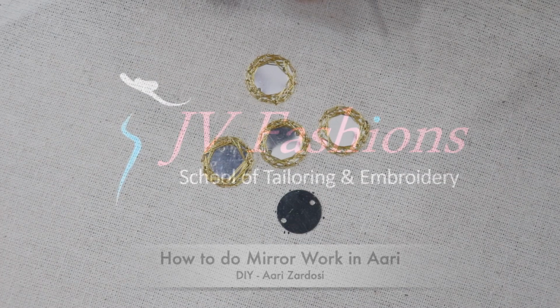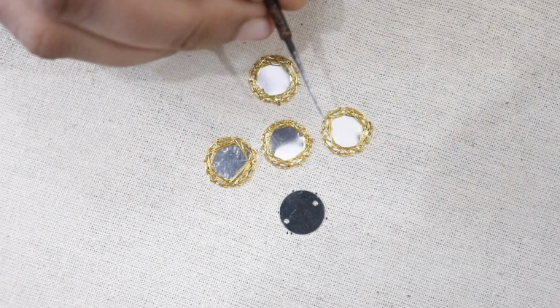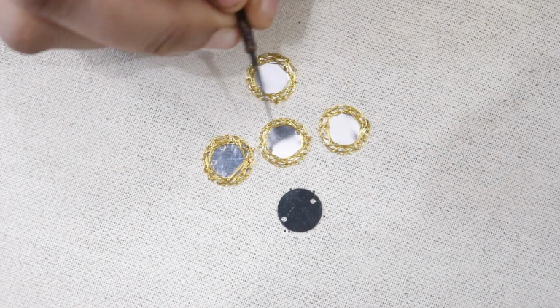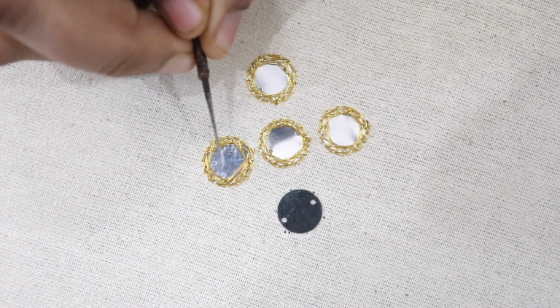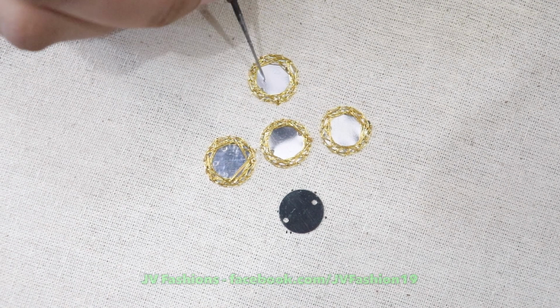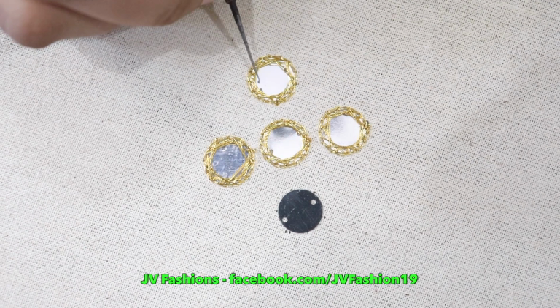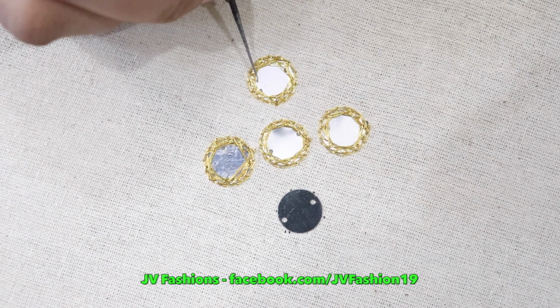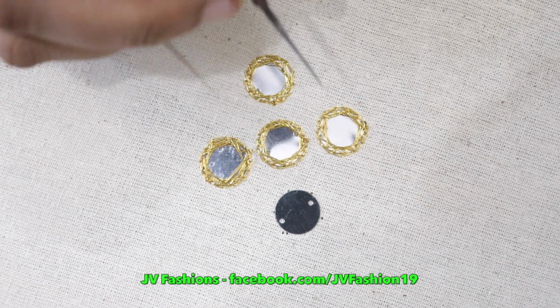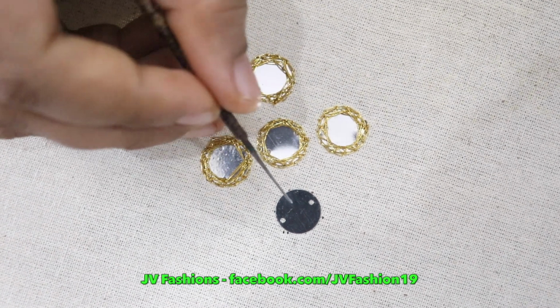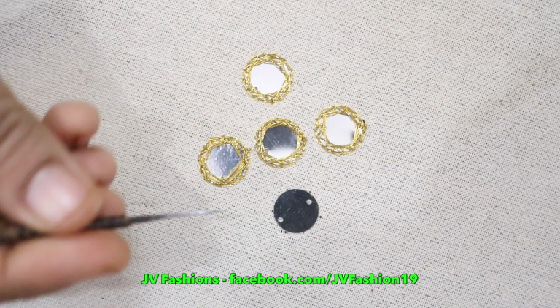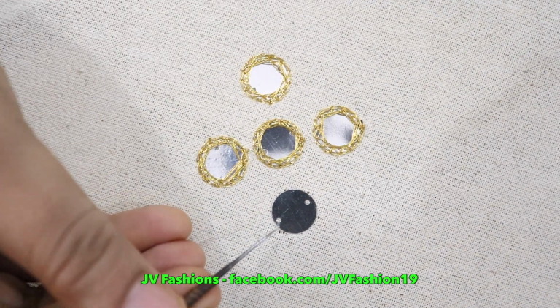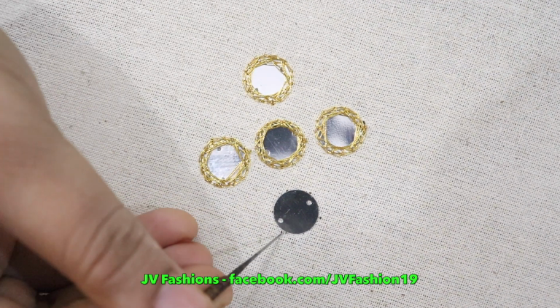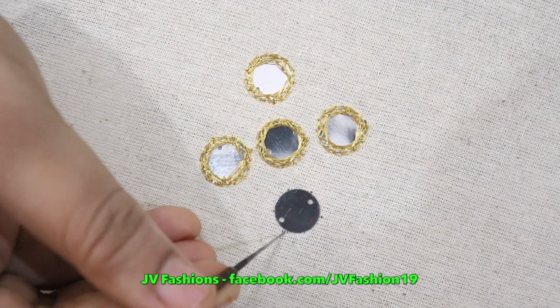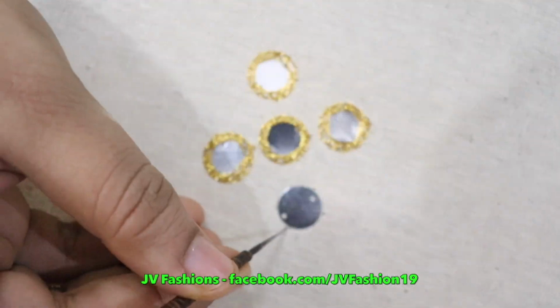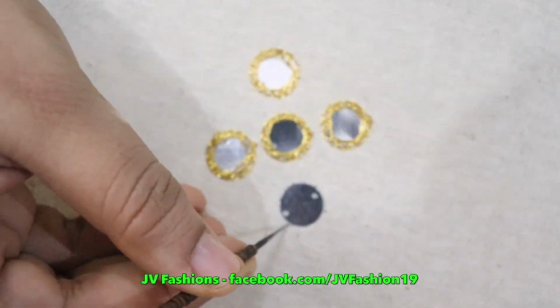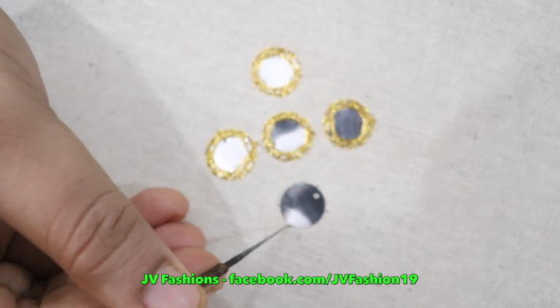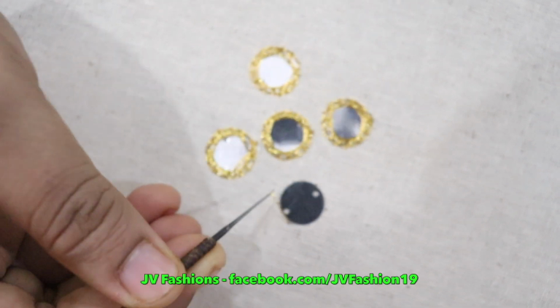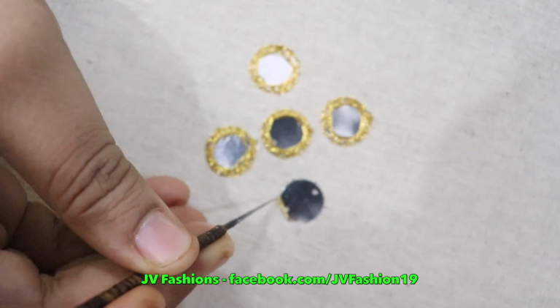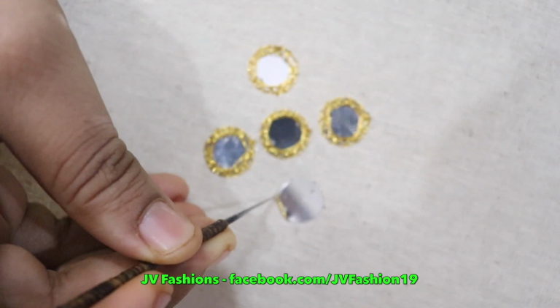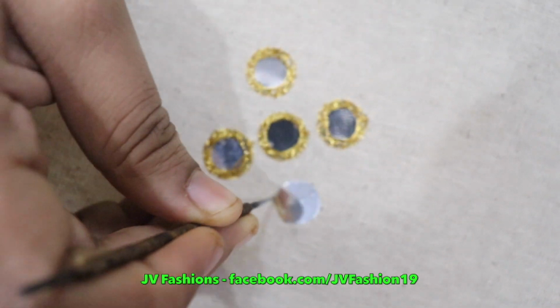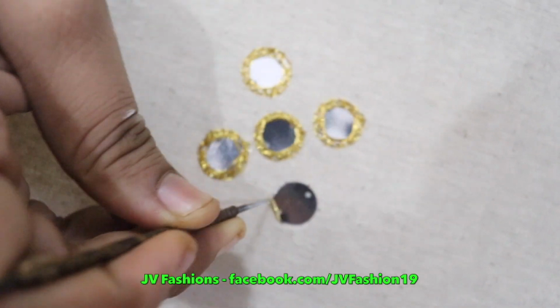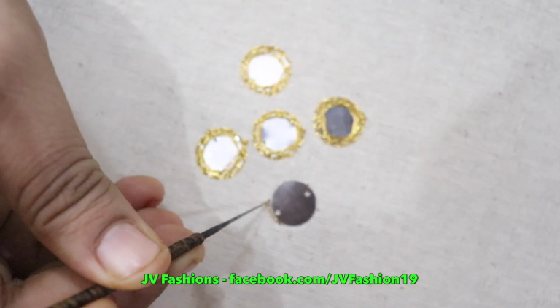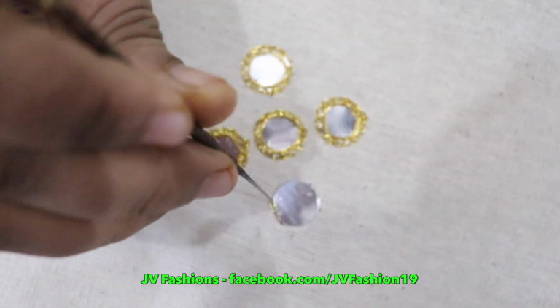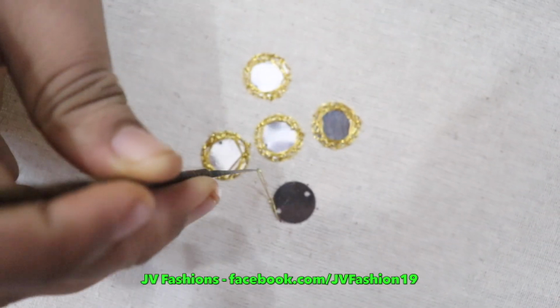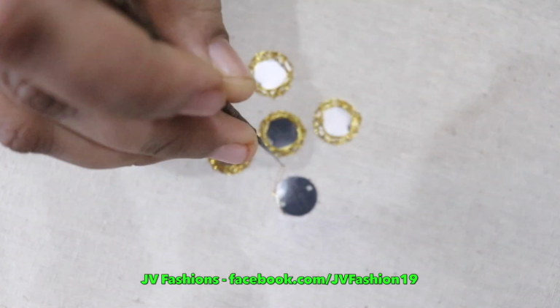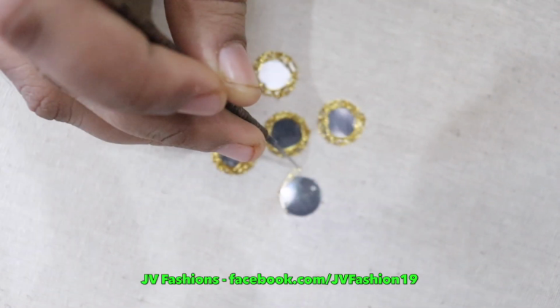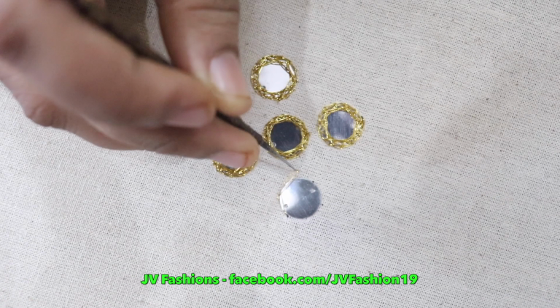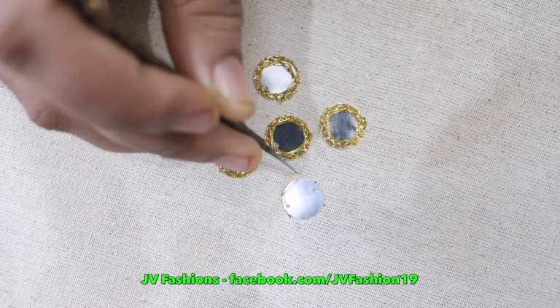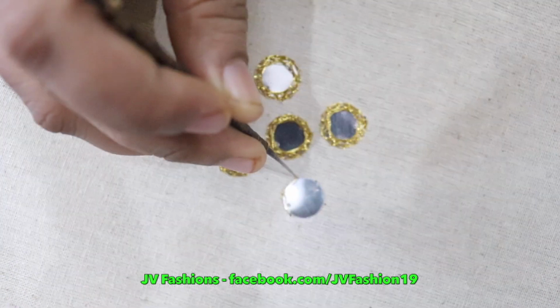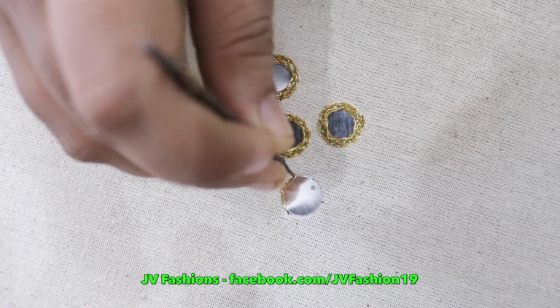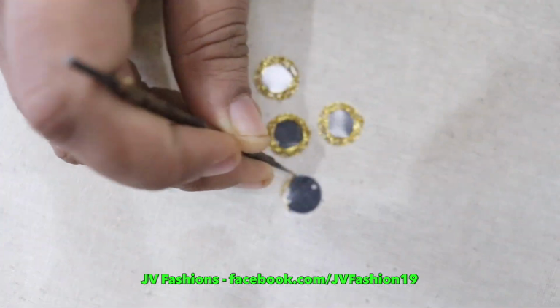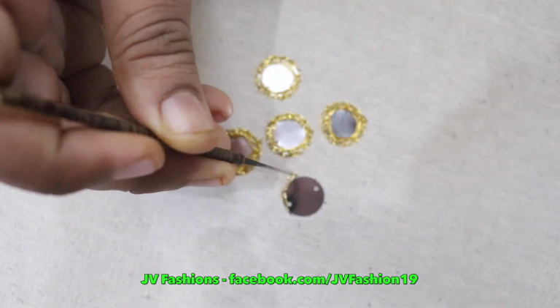Hi, in this video we are going to see how to do the RU work in plastic mirror. This is a simple stitch. Start with a long chain — you have to give it at the edge of the plastic mirror.